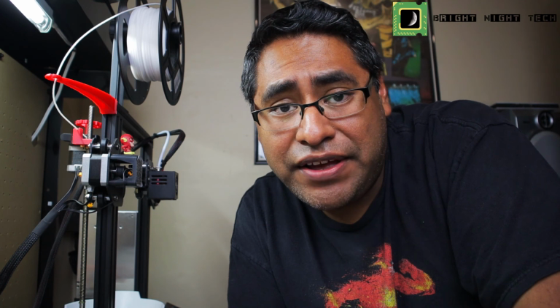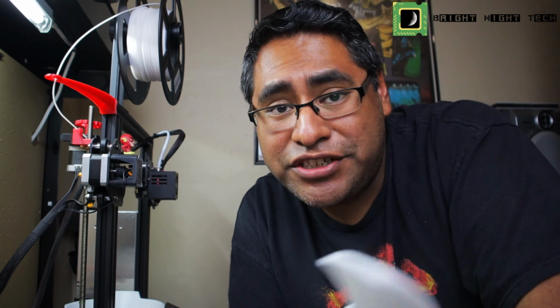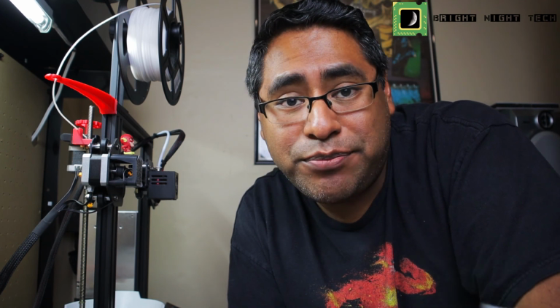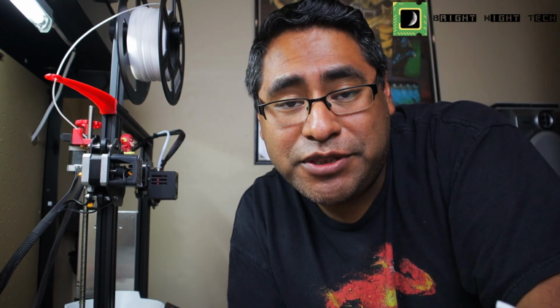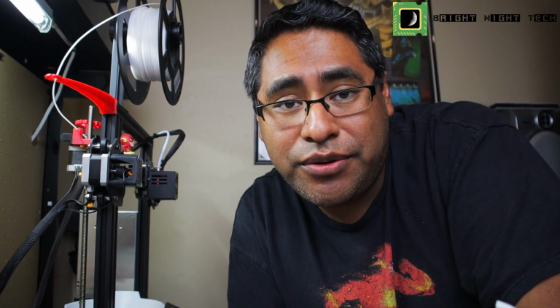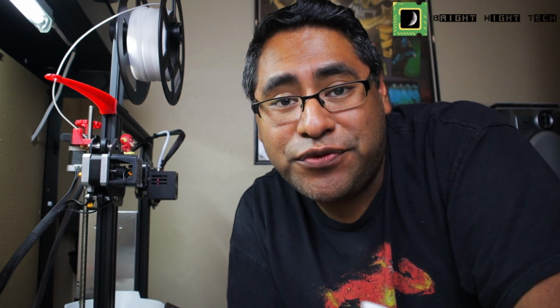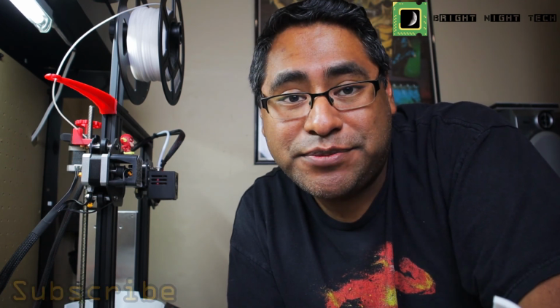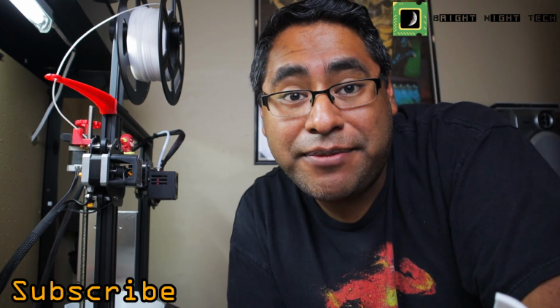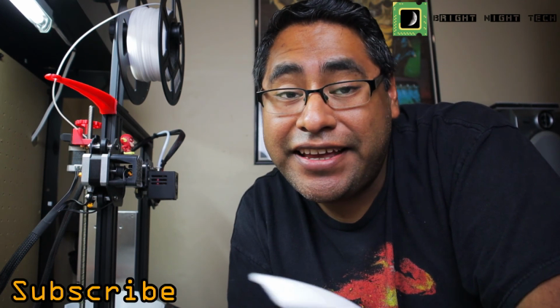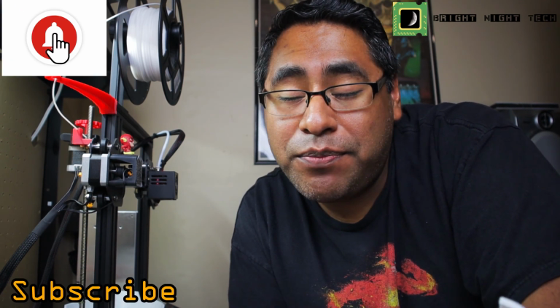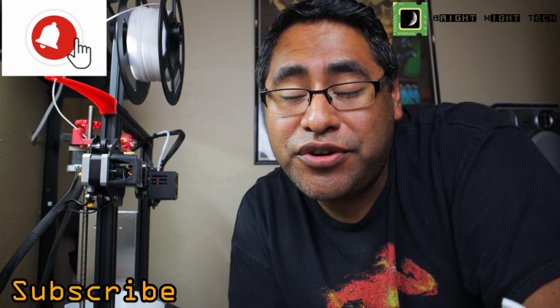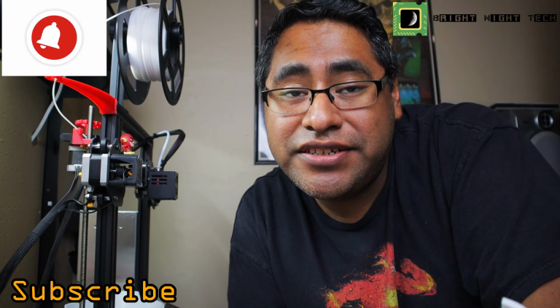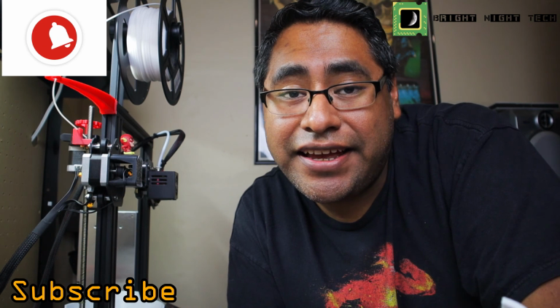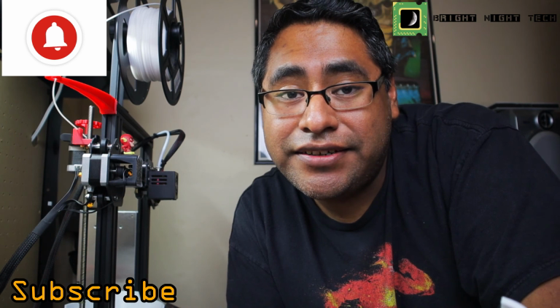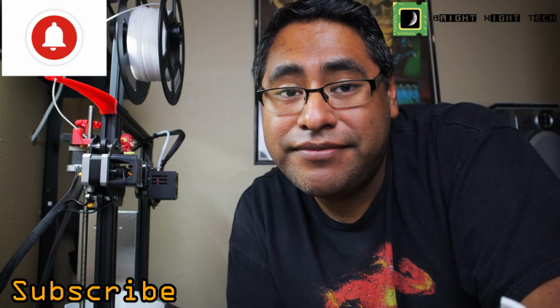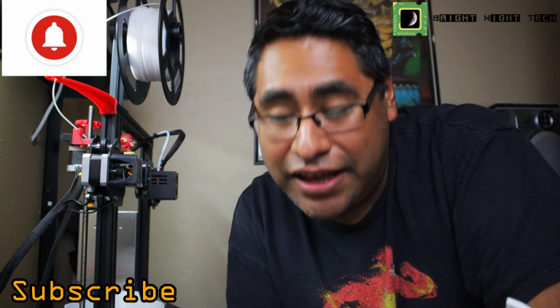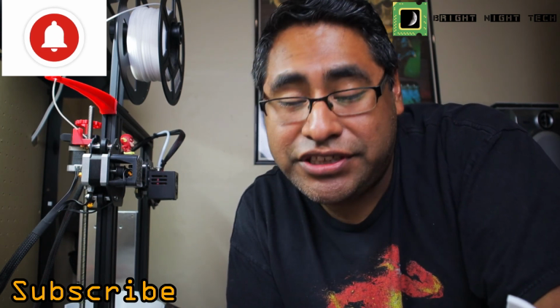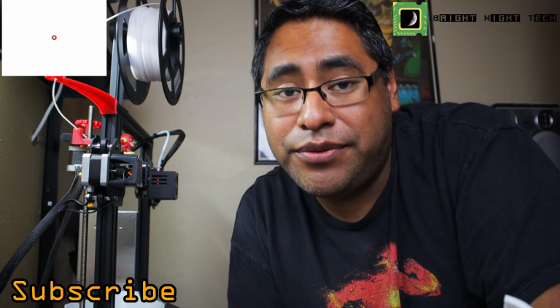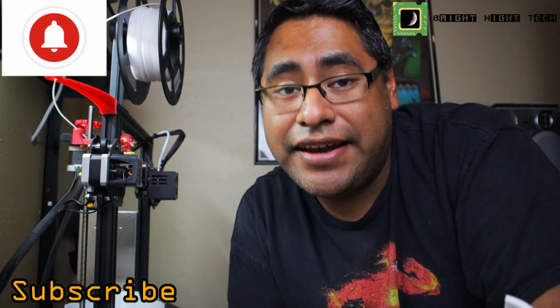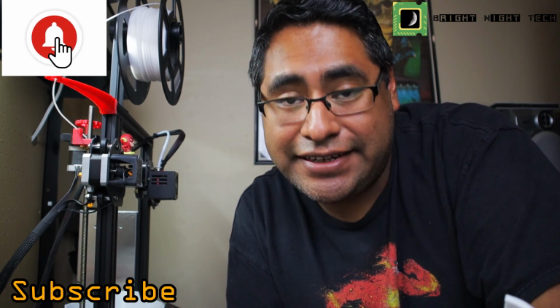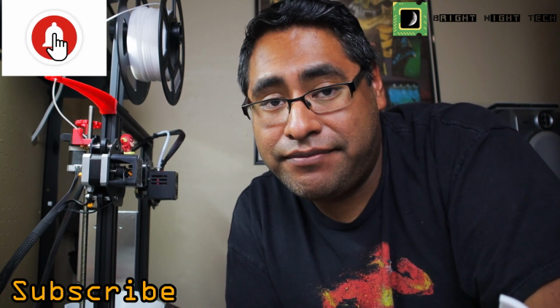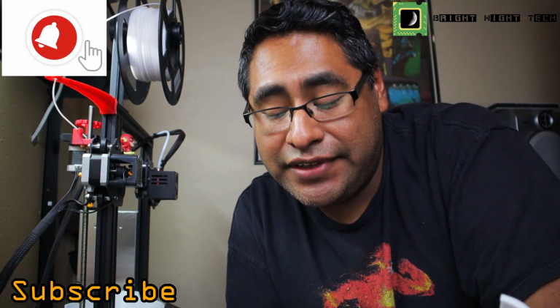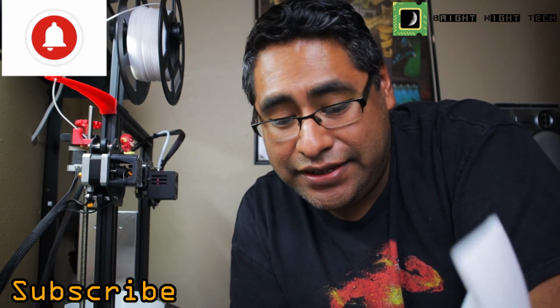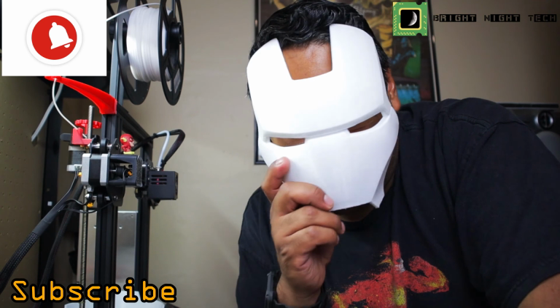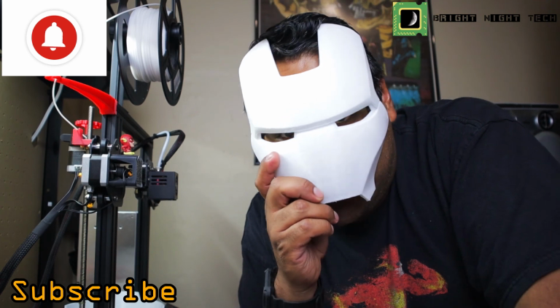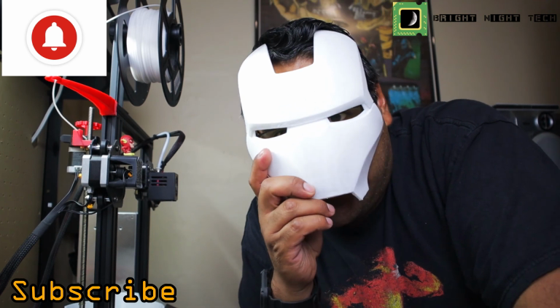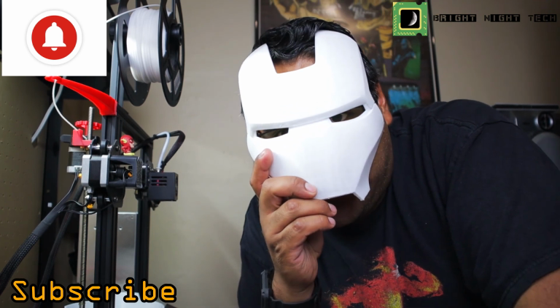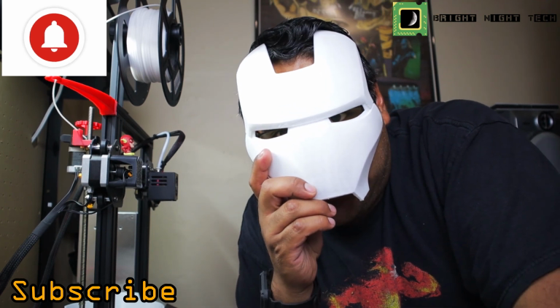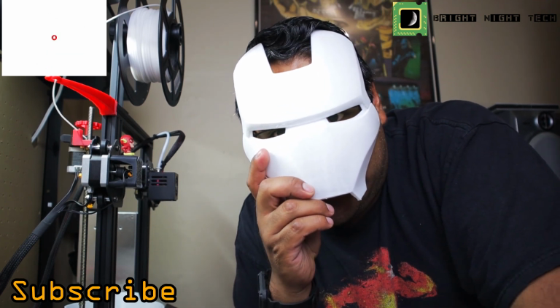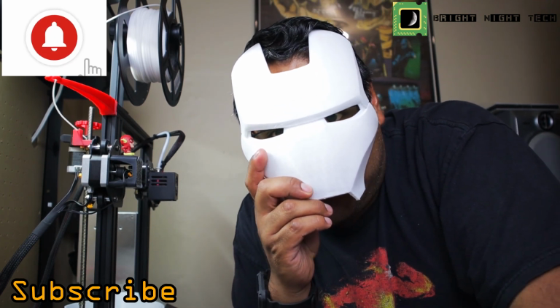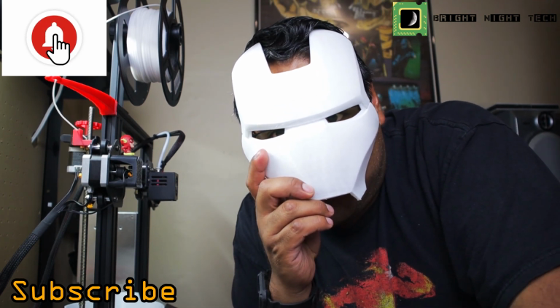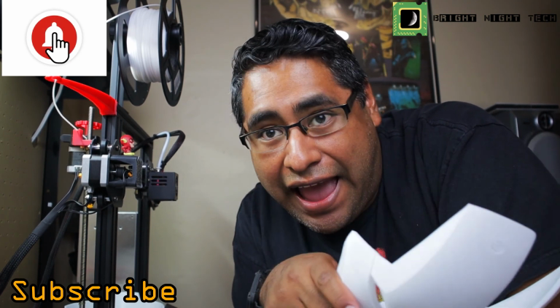If you have any questions, go ahead and put them in the comments below. Don't forget to subscribe and hit that bell button for notifications. I hope I don't mess this up — thank you guys, bye bye!